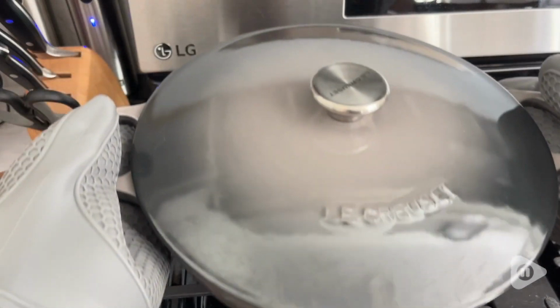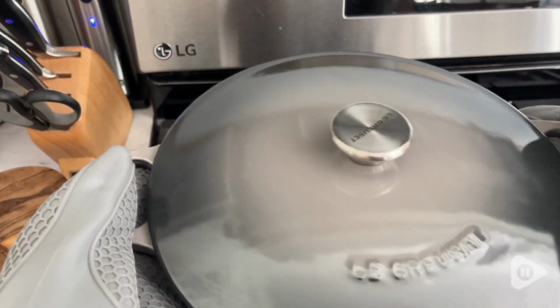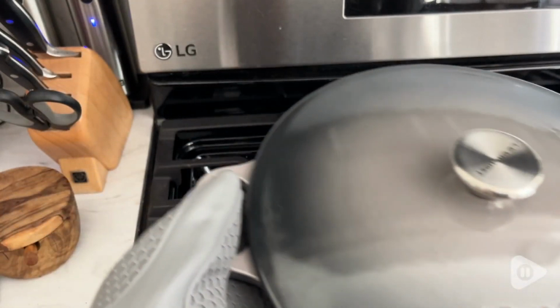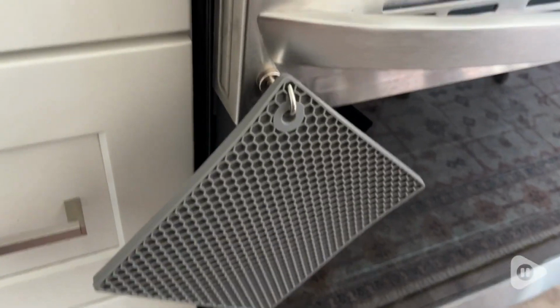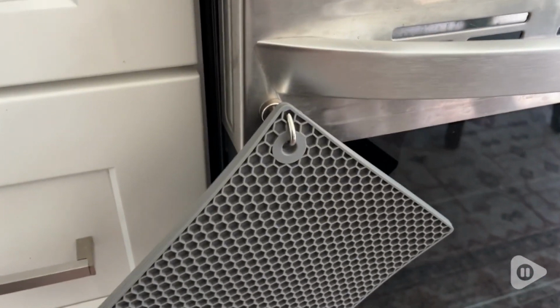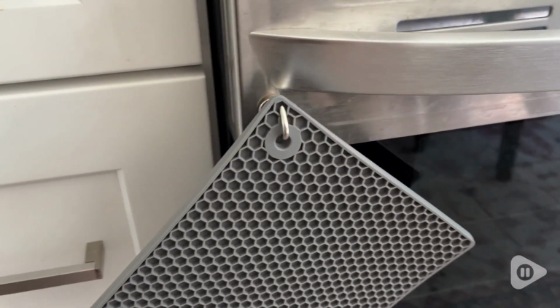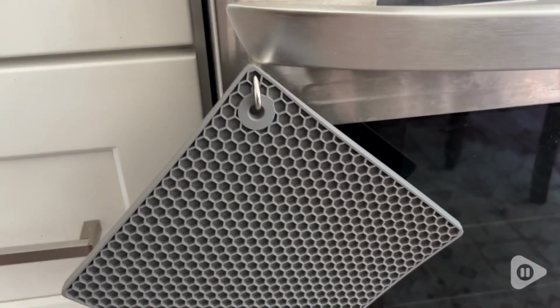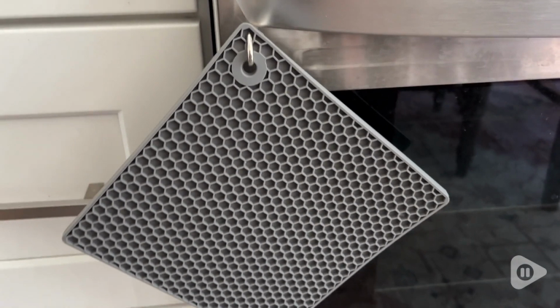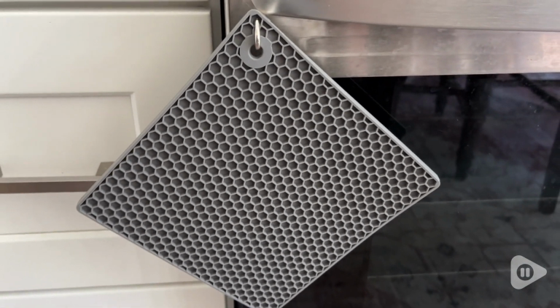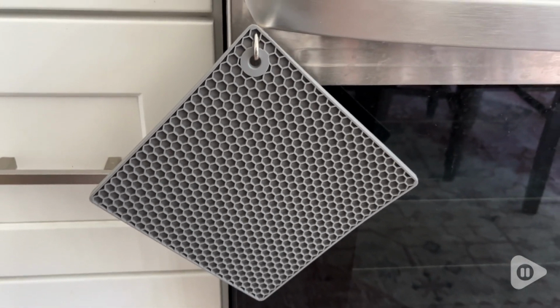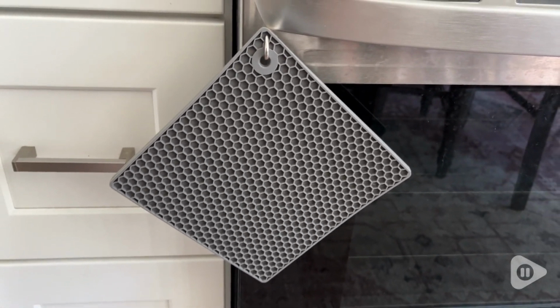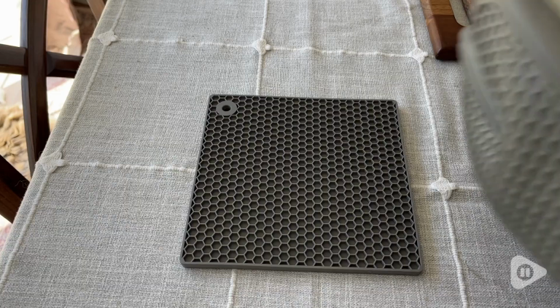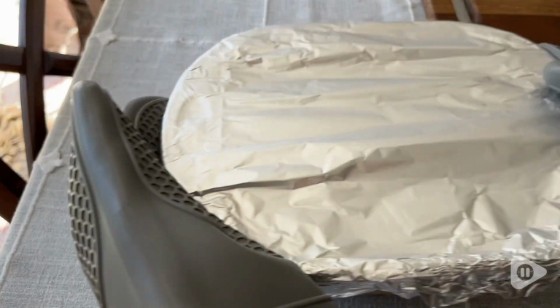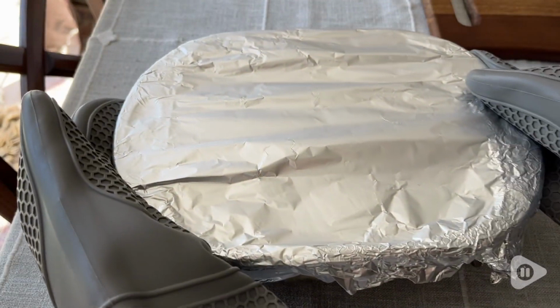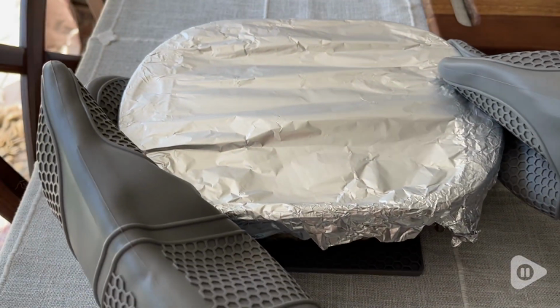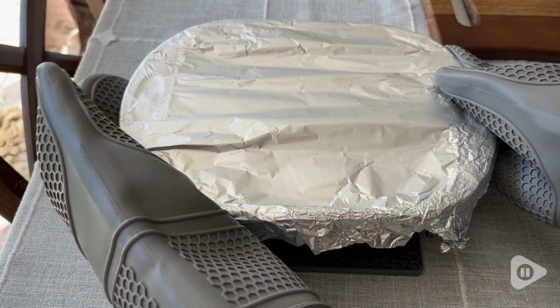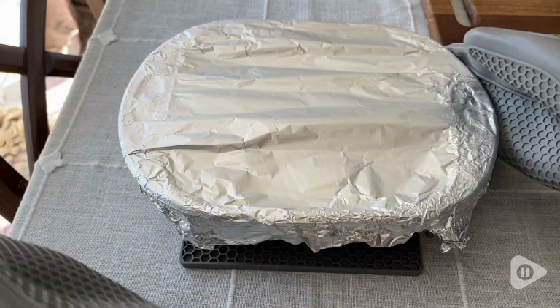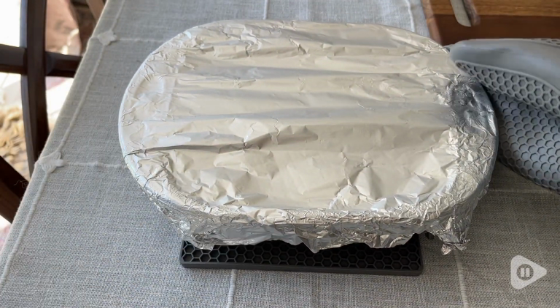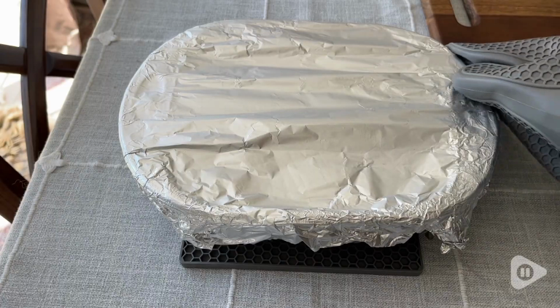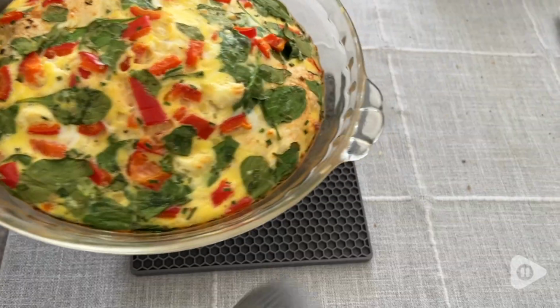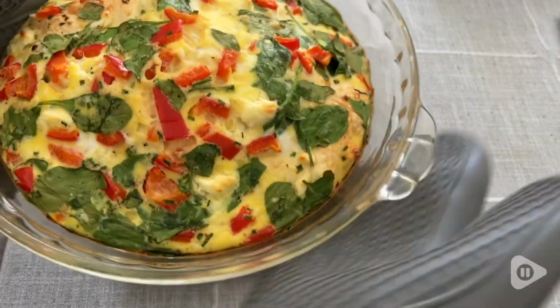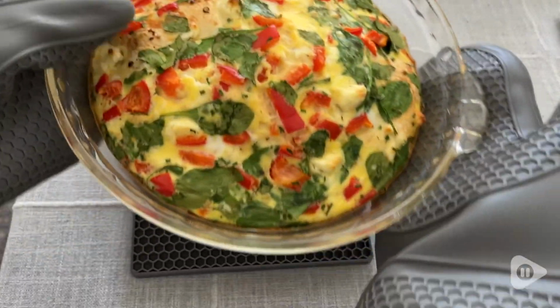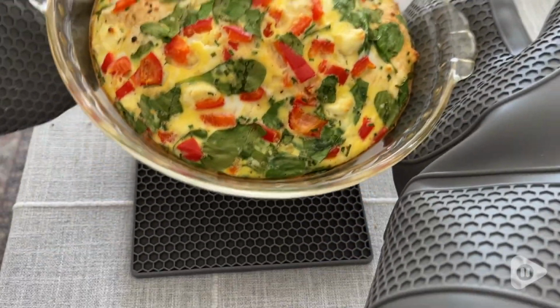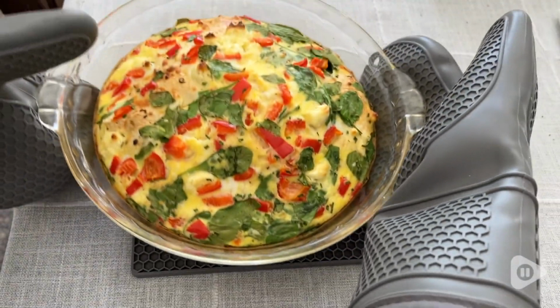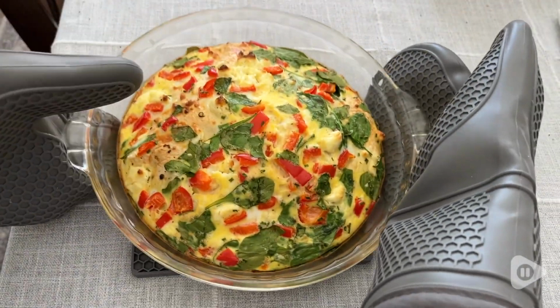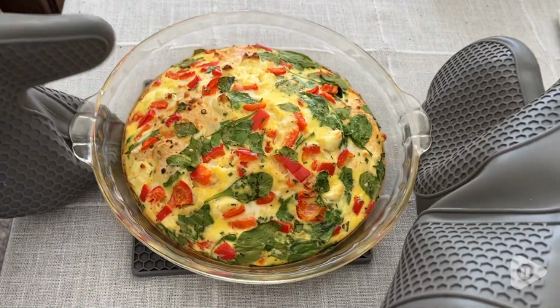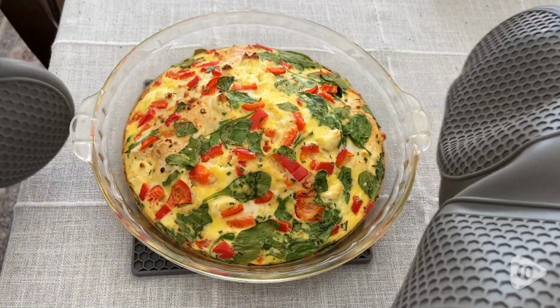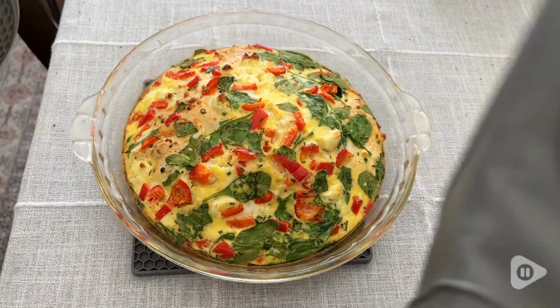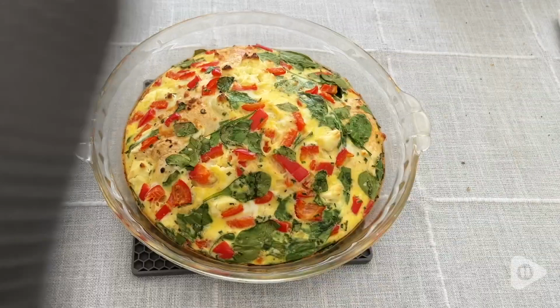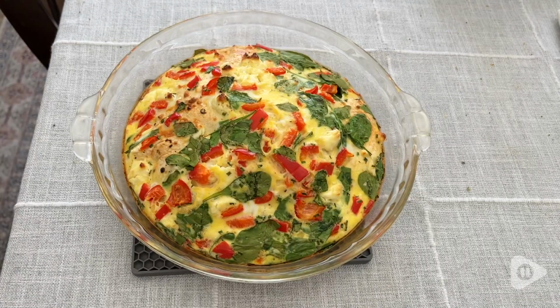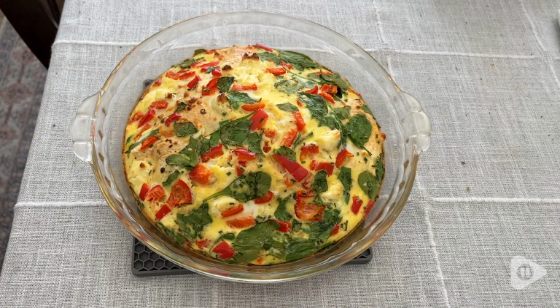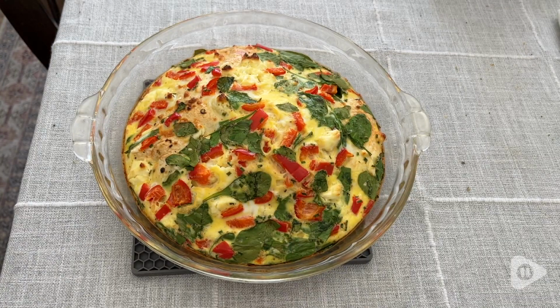They're easy to wipe down when they get dirty, and the Trivet Set is excellent to protect my counters and tables — they are even dishwasher safe. I'll pop them right in the dishwasher if they get food on them.